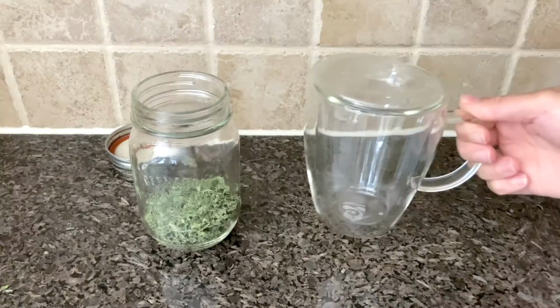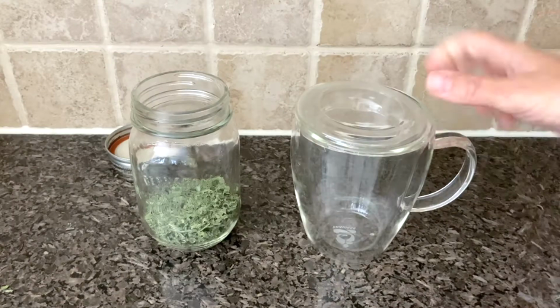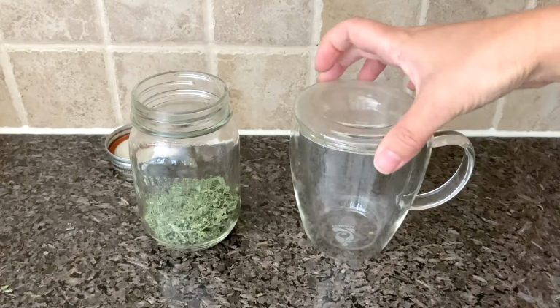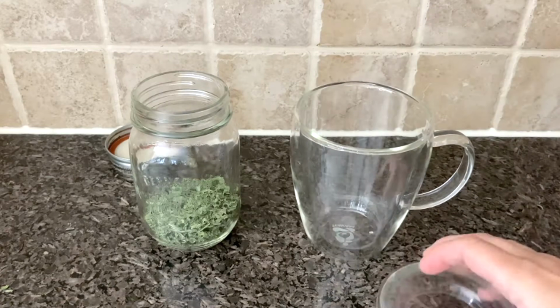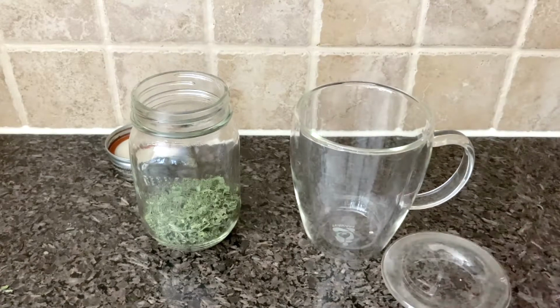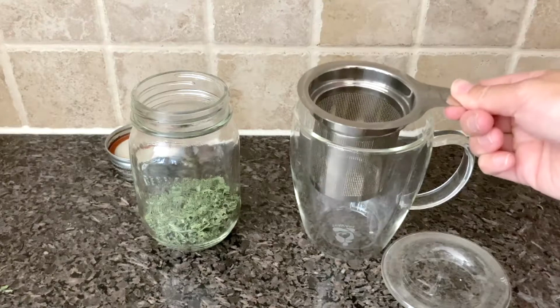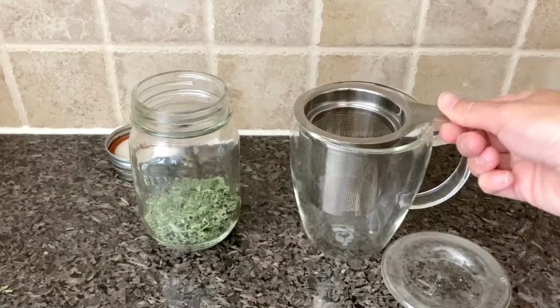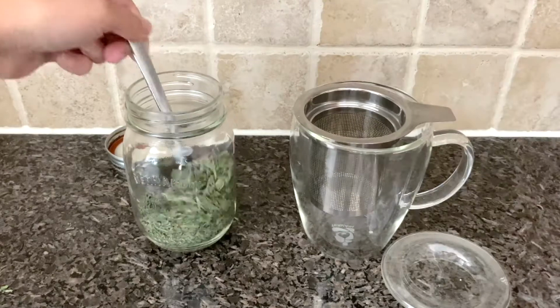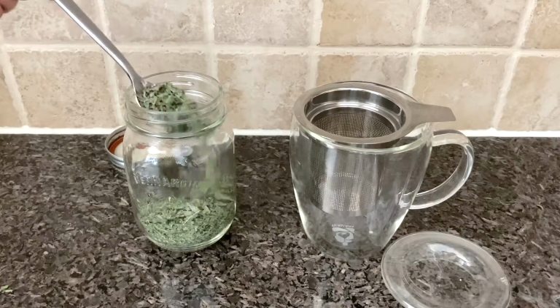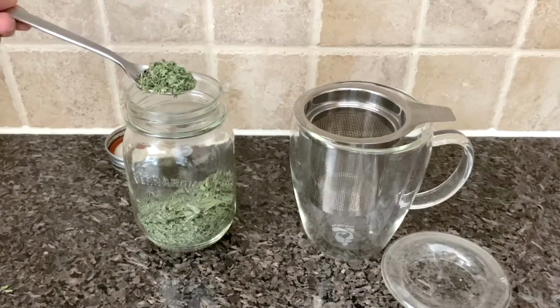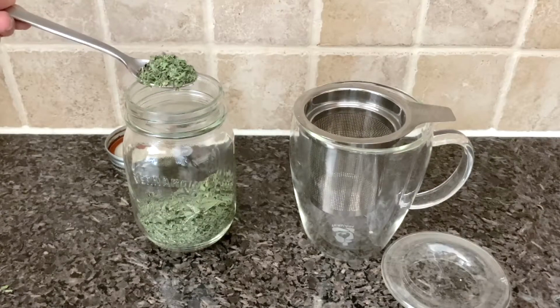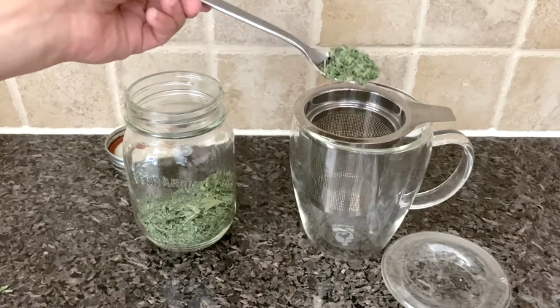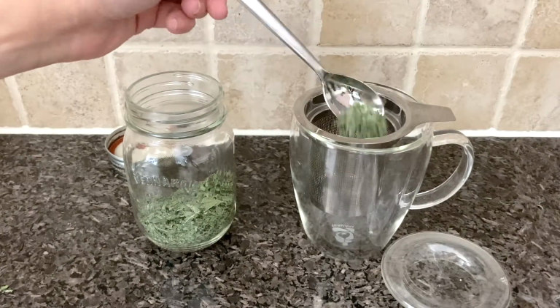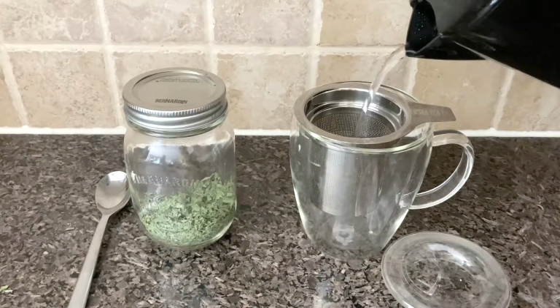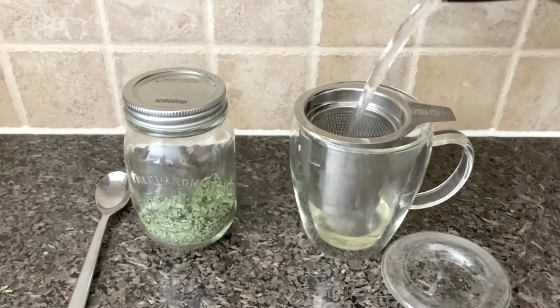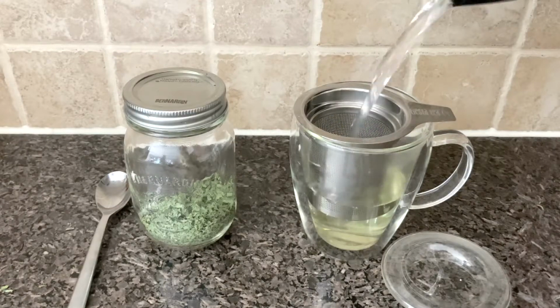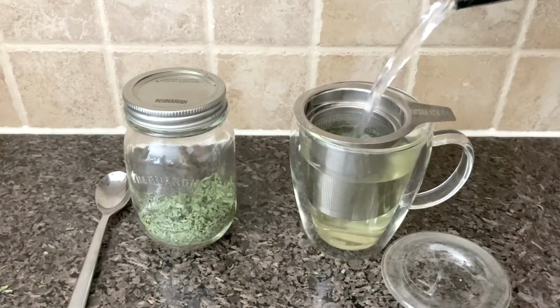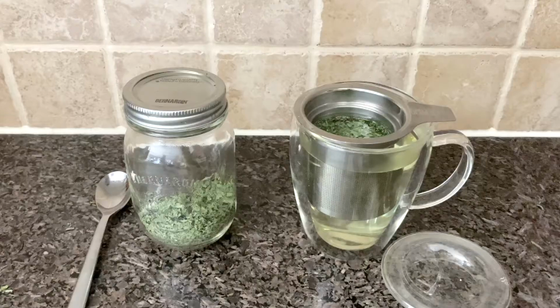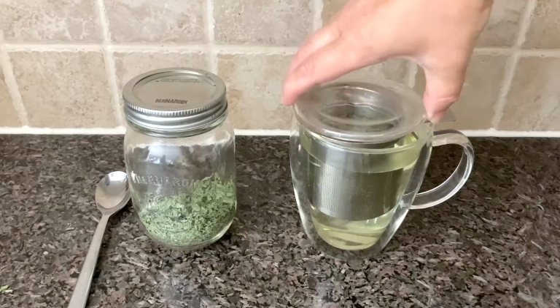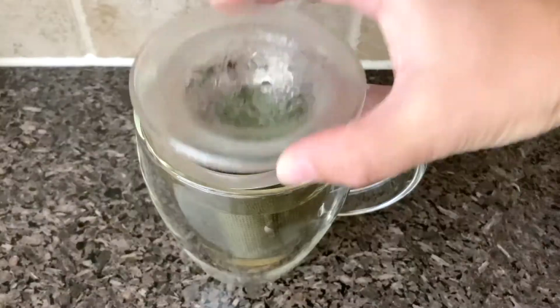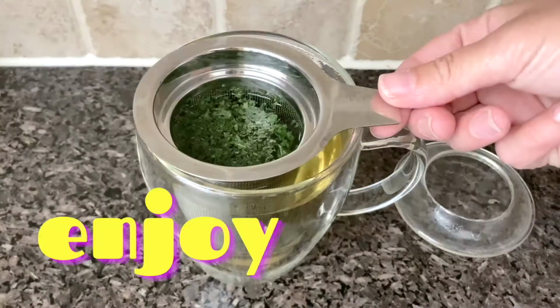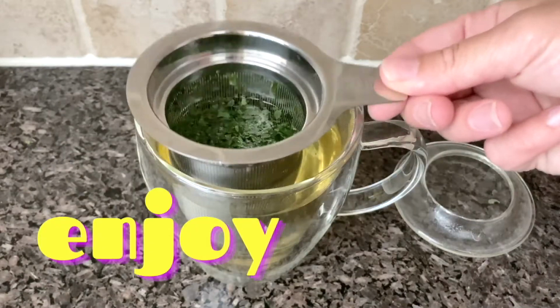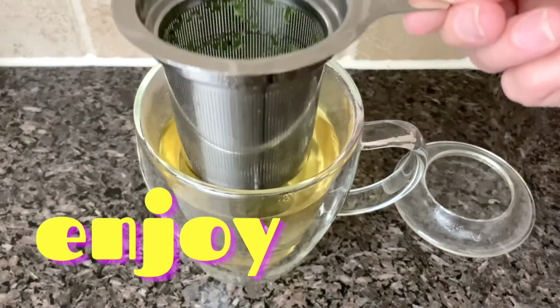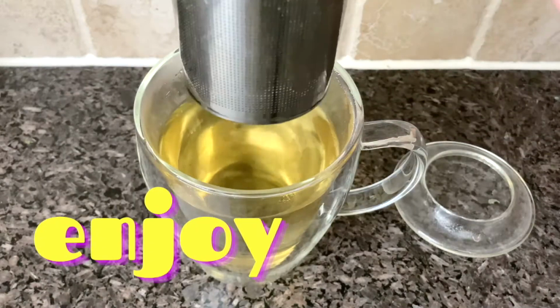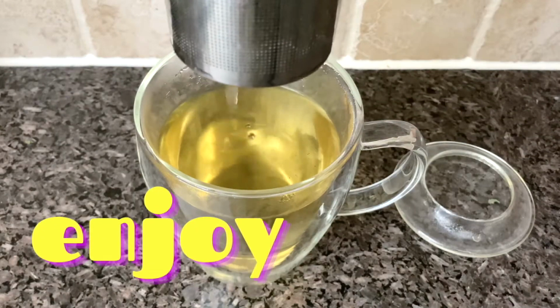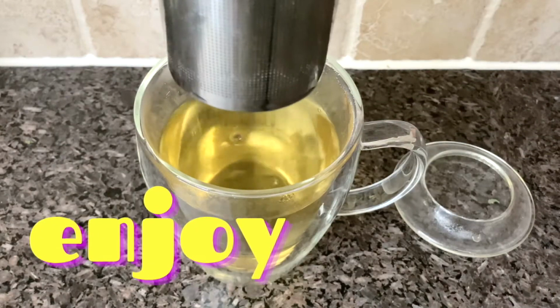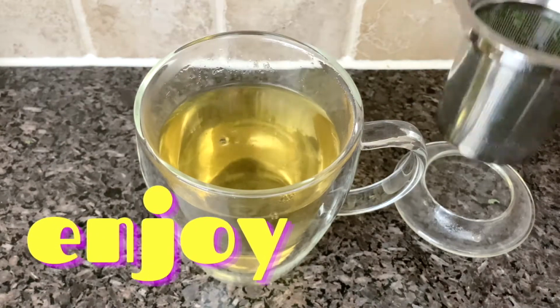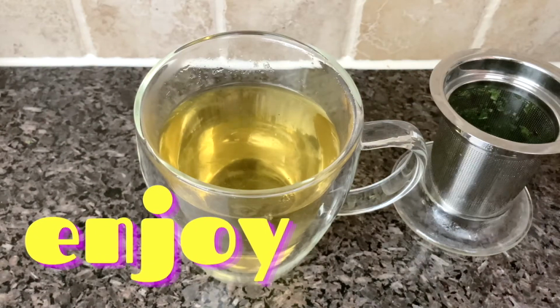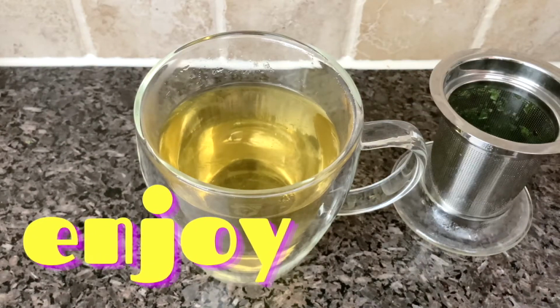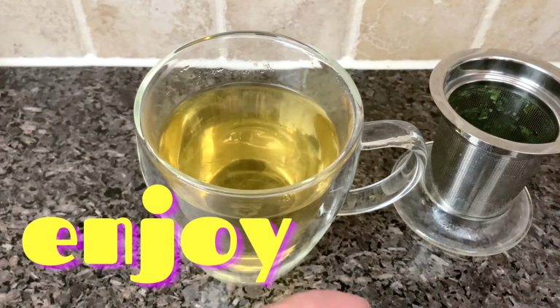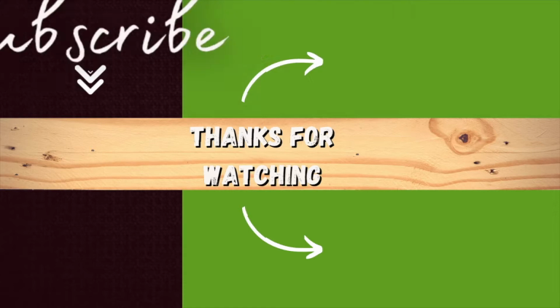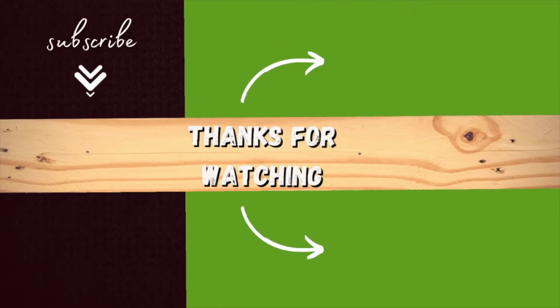So the next time you want a warm cup of tea, grab your fresh crushed dried herb, add your hot water, let those flavors steep, and enjoy. Thank you.